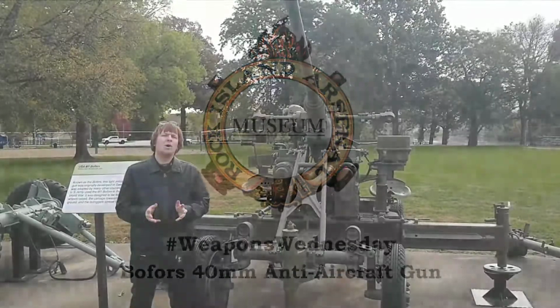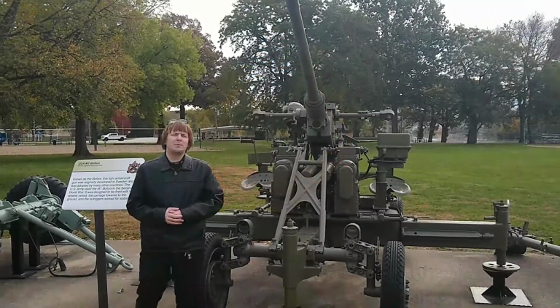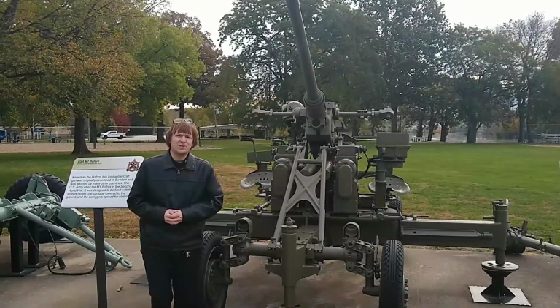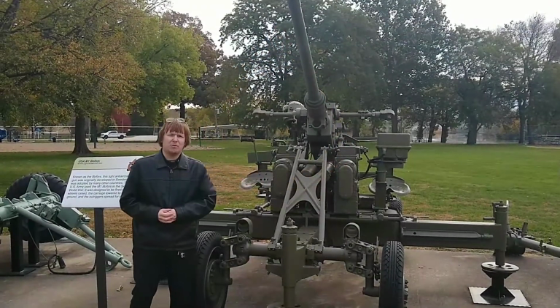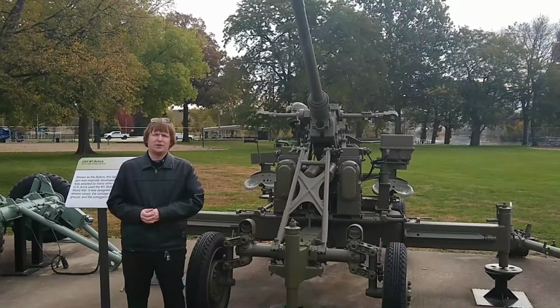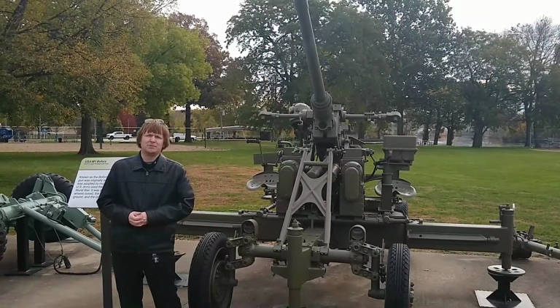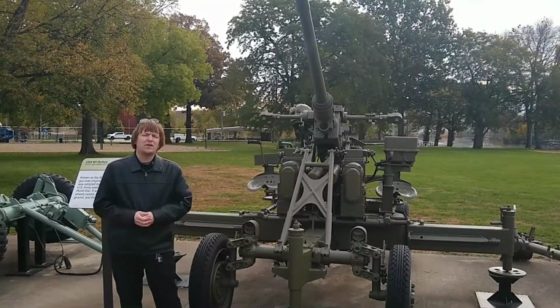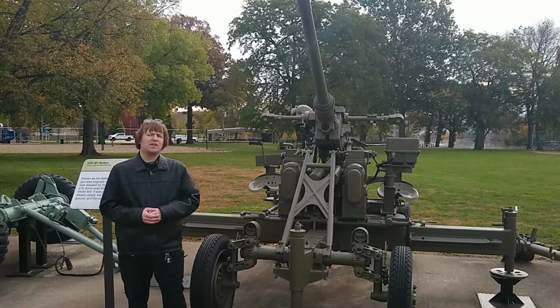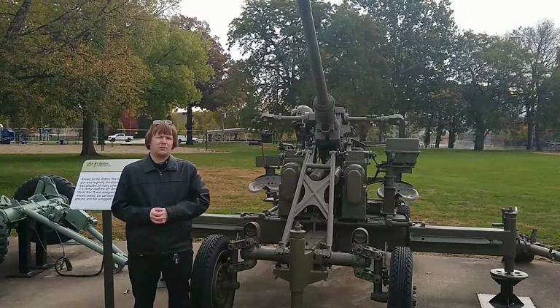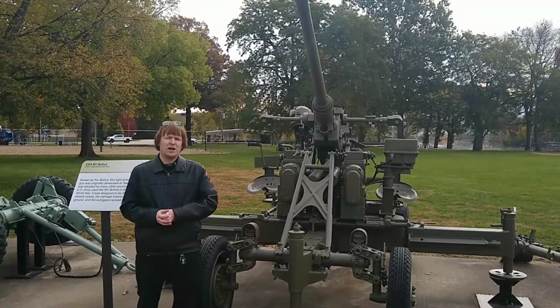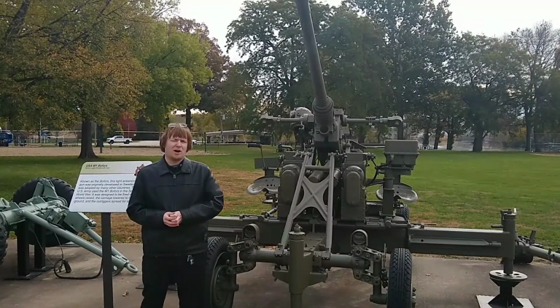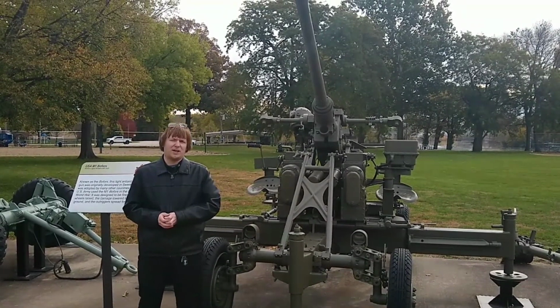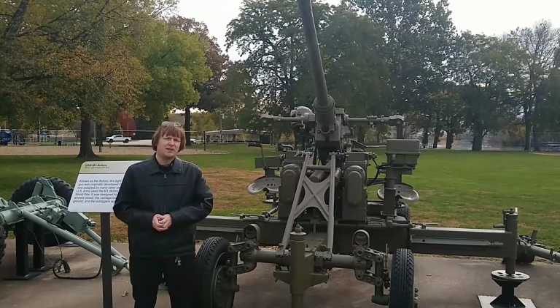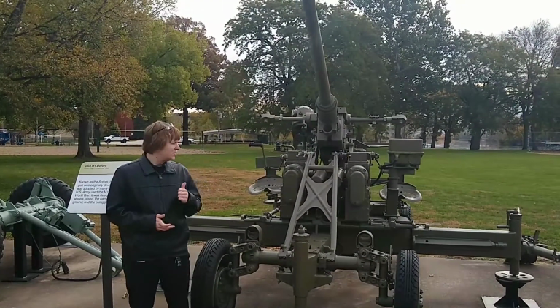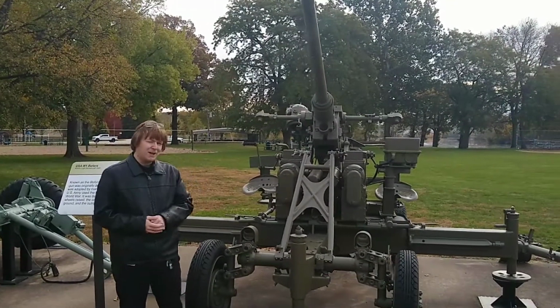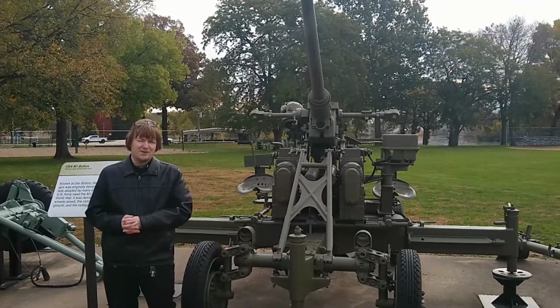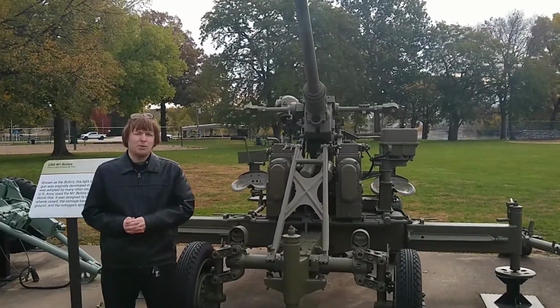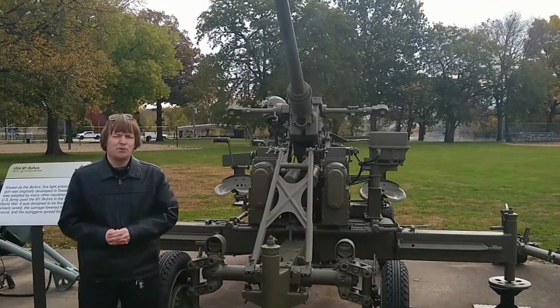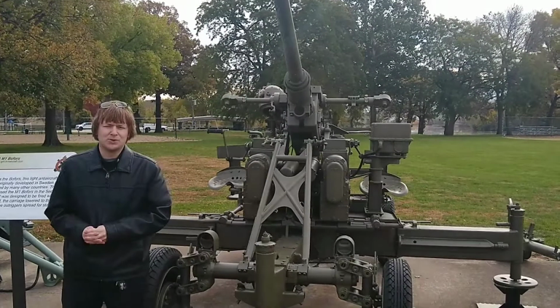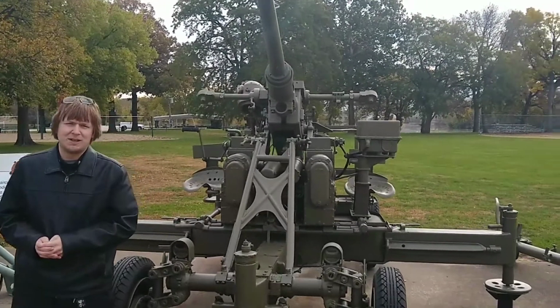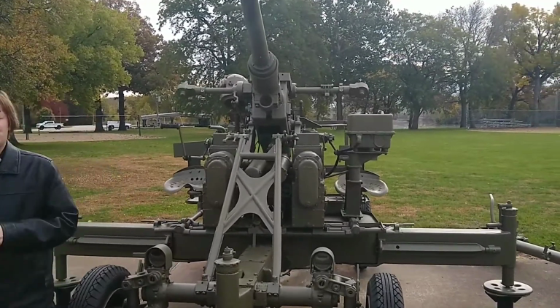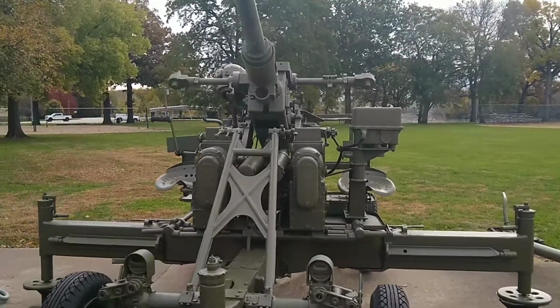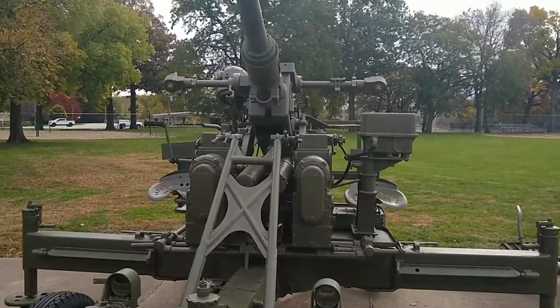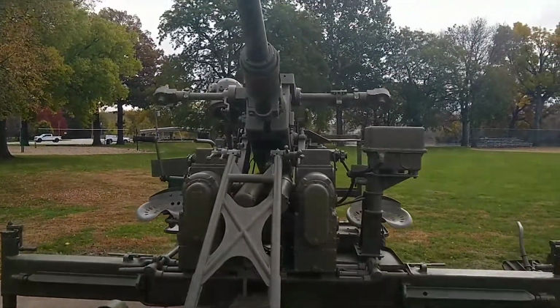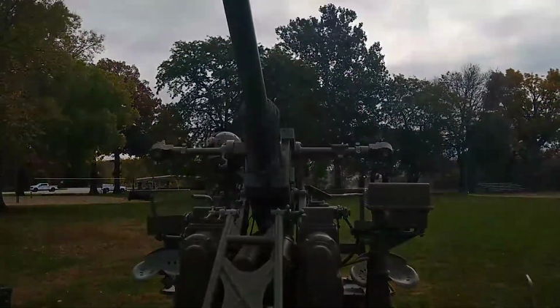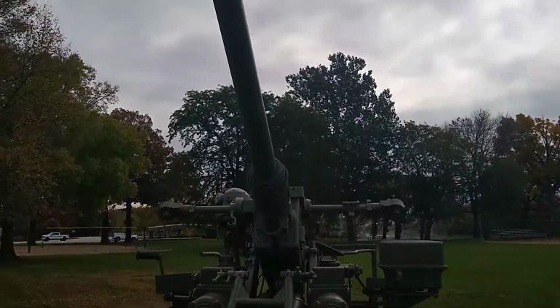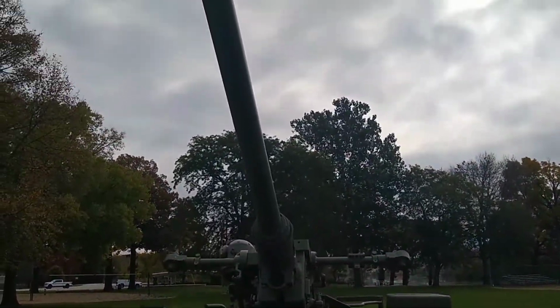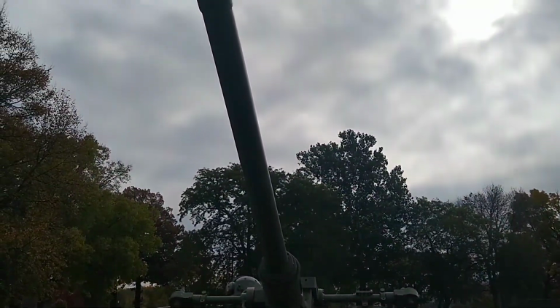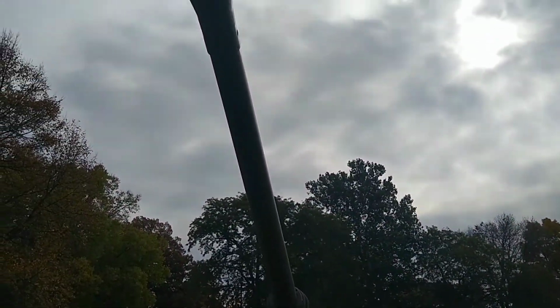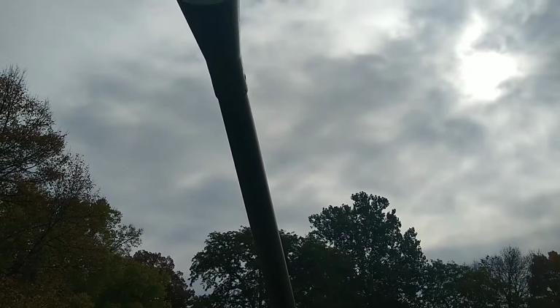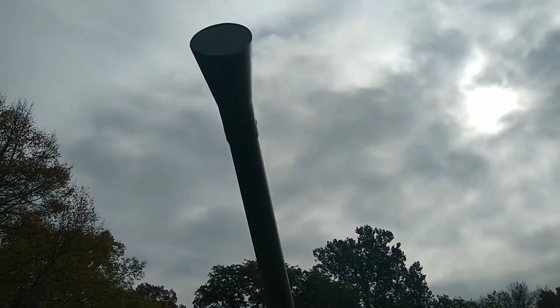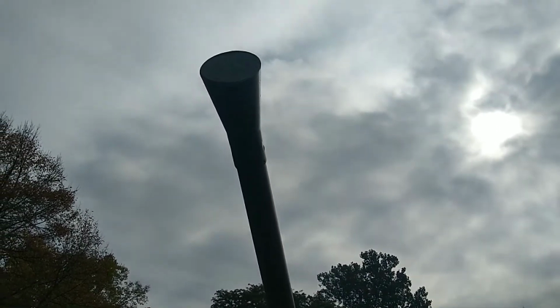Welcome to Weapons Wednesday here at Rock Island Arsenal. Today we're going to take a look at one of the outdoor artifacts. Standing behind me here is the M1 Bofors. It's one of the original anti-air defense systems that was manufactured during the interwar period.